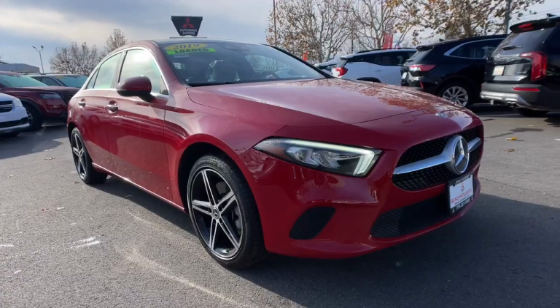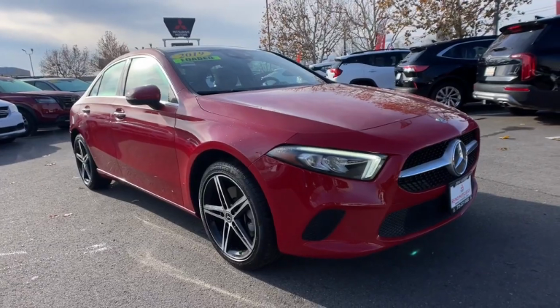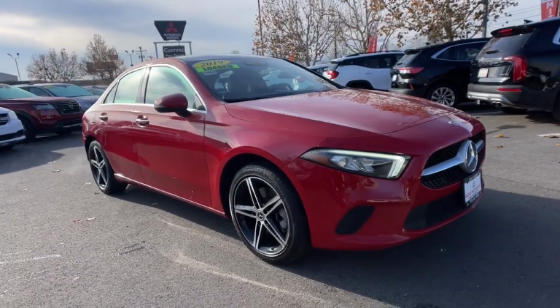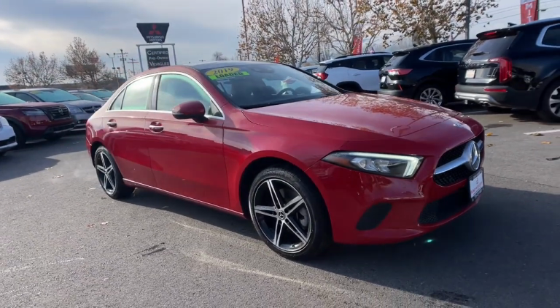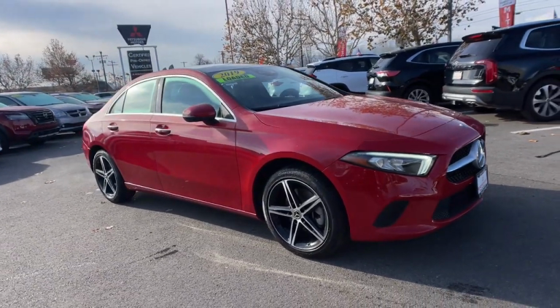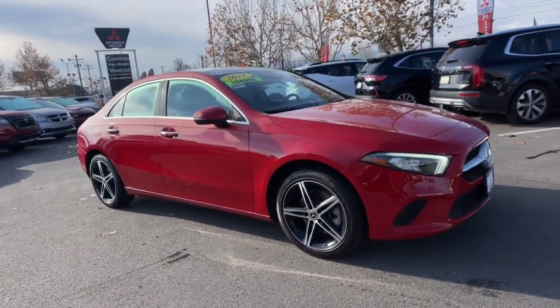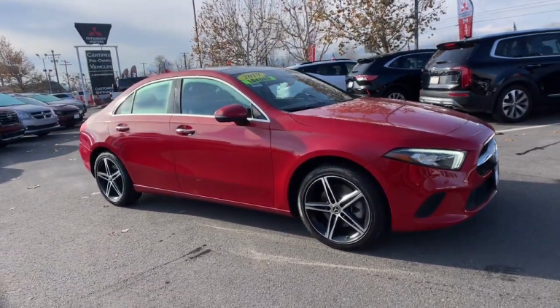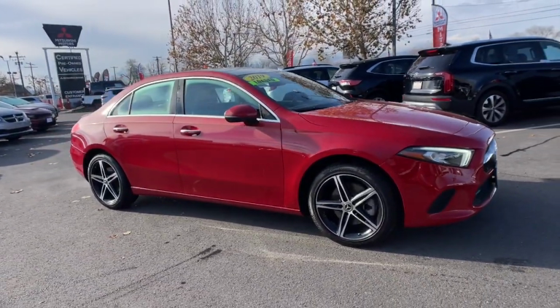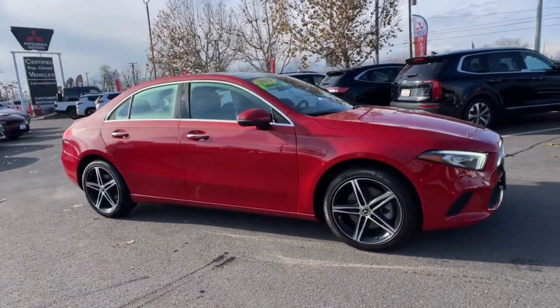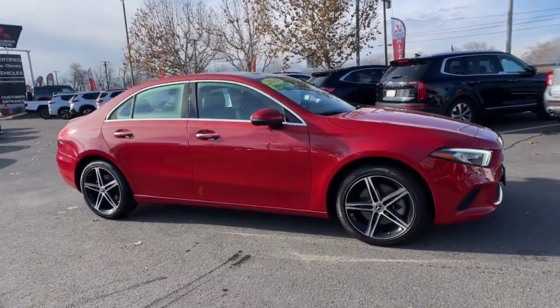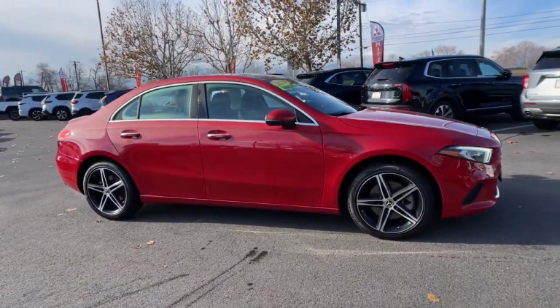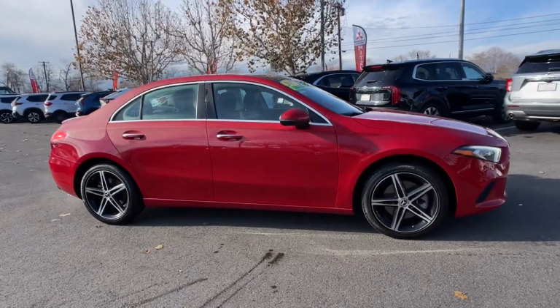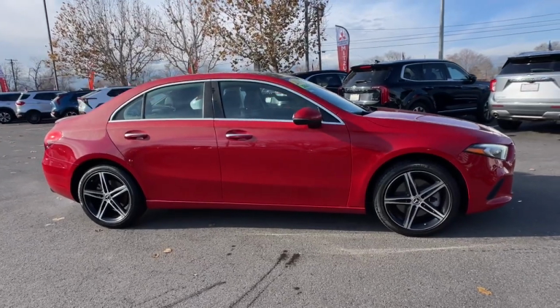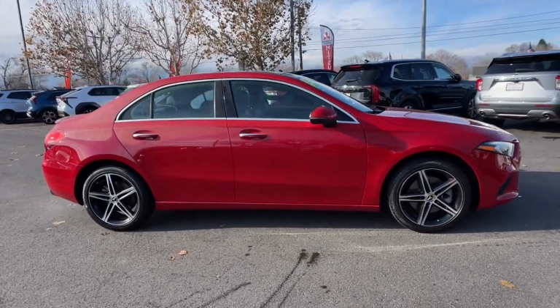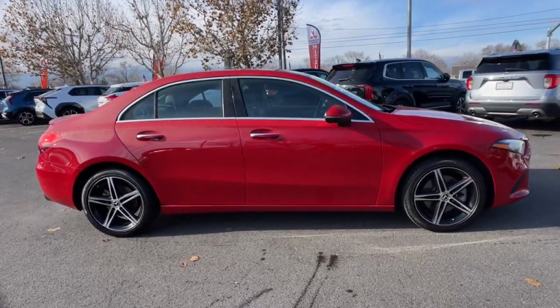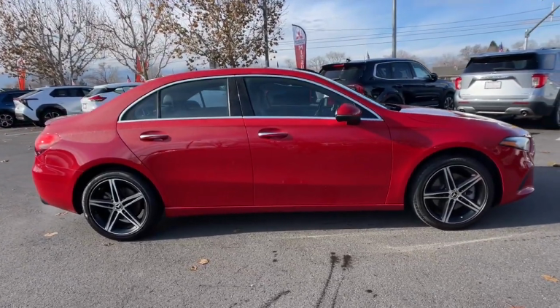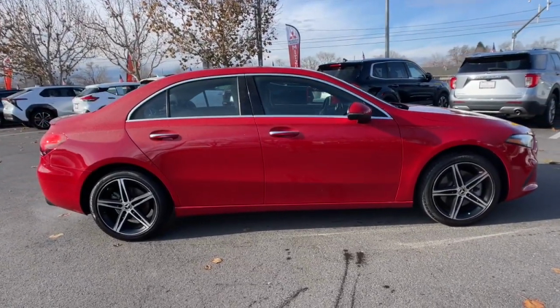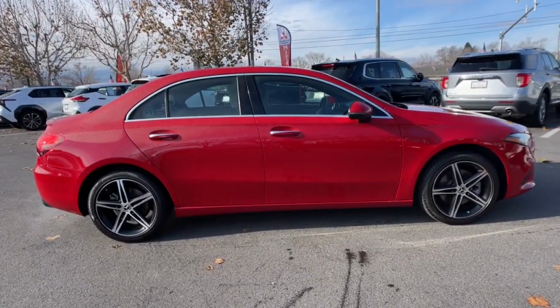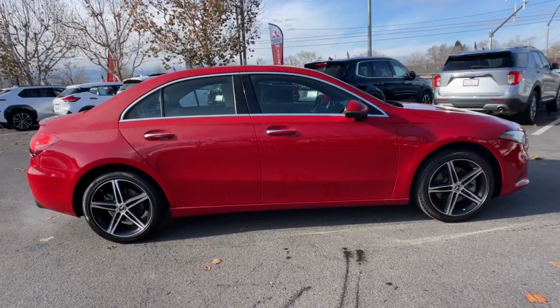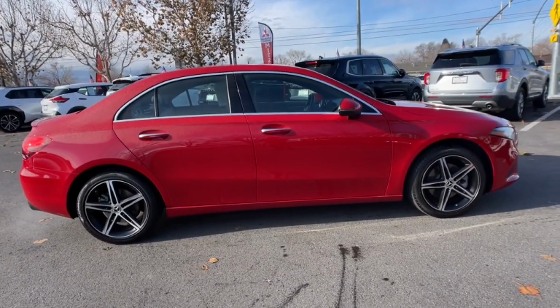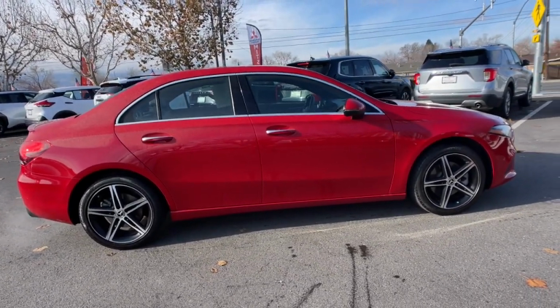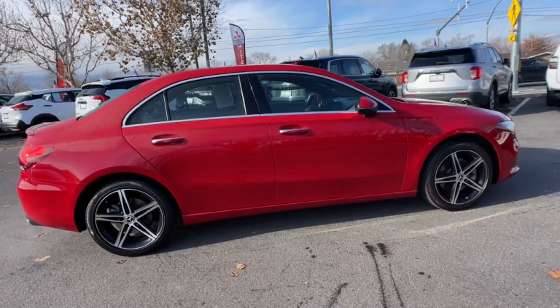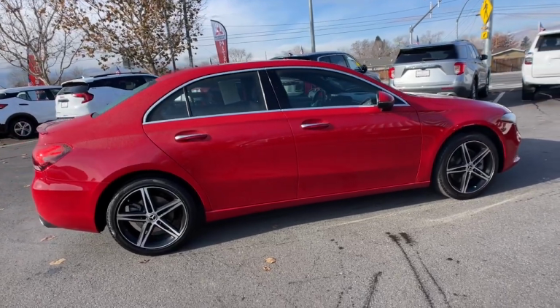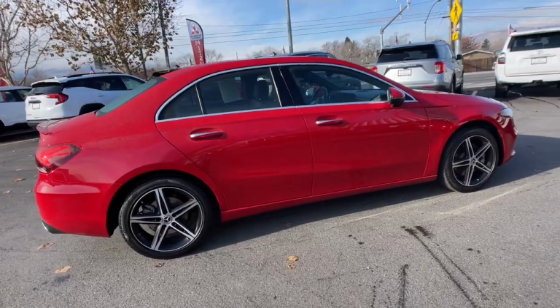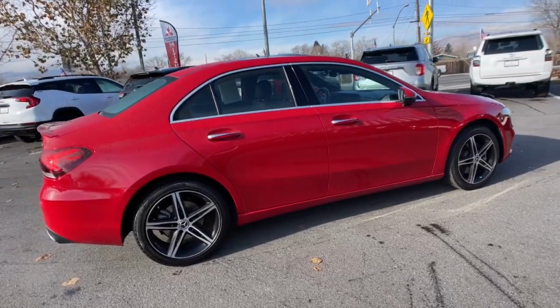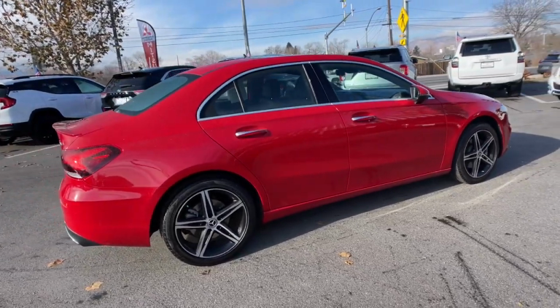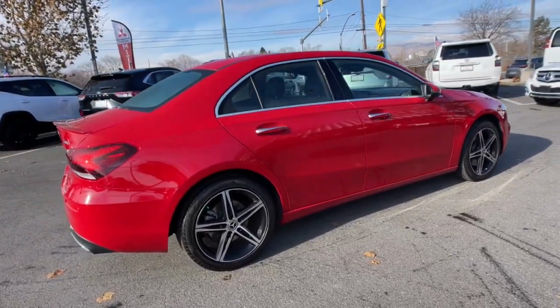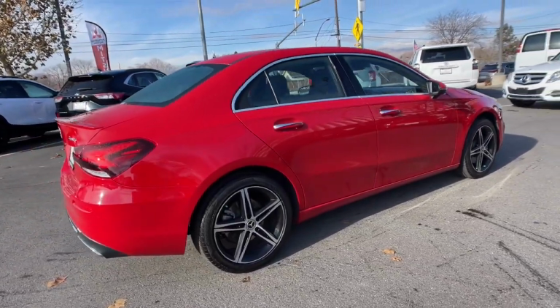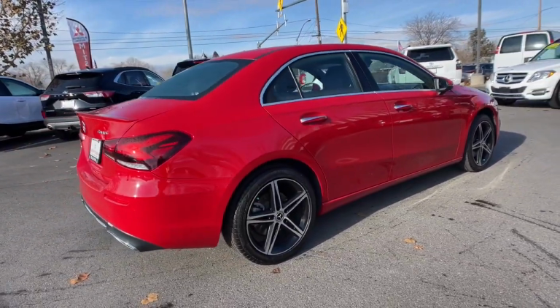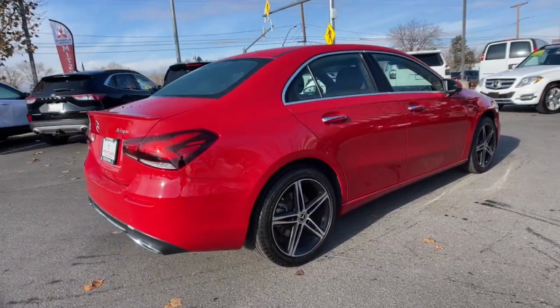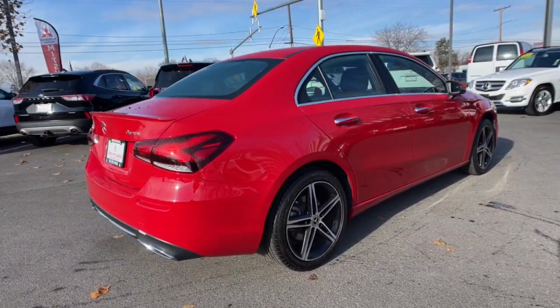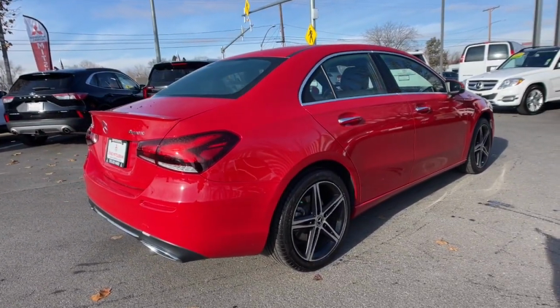Get acquainted with the 2019 Mercedes-Benz A-Class. With less than 45,000 miles on the odometer, this vehicle provides excellent value. Take a closer look at this surprisingly affordable Mercedes-Benz A220.